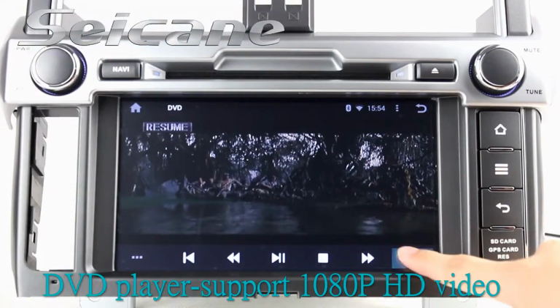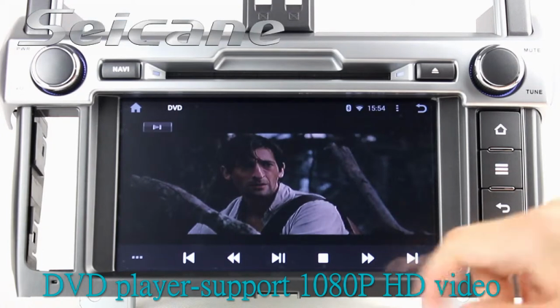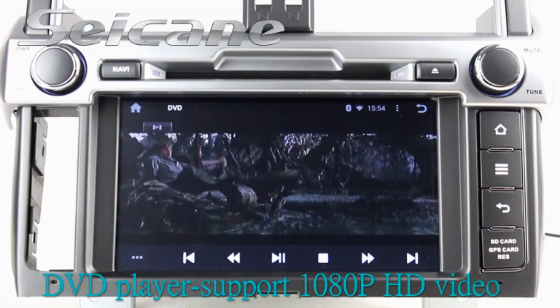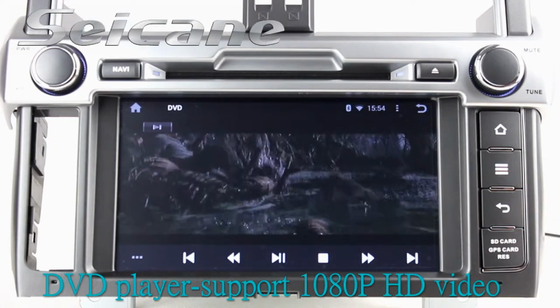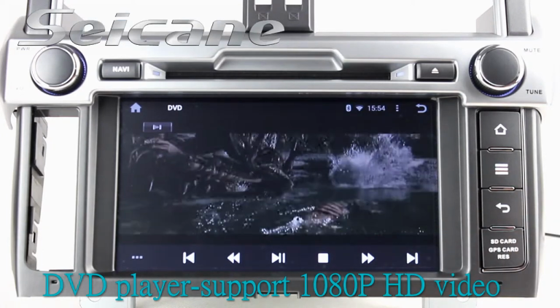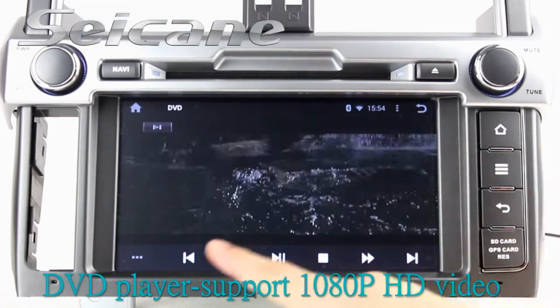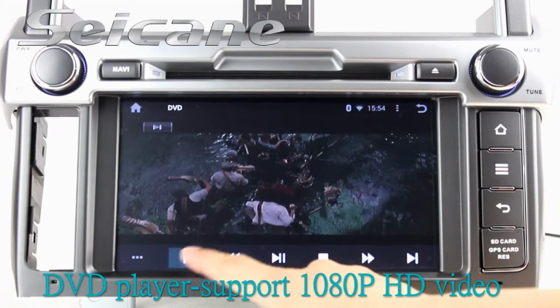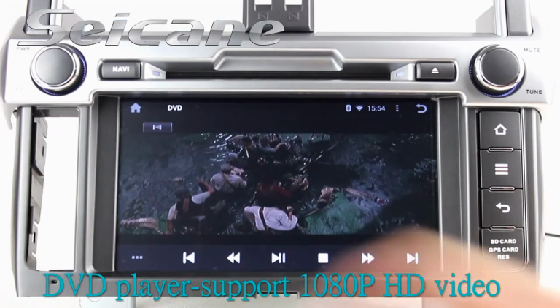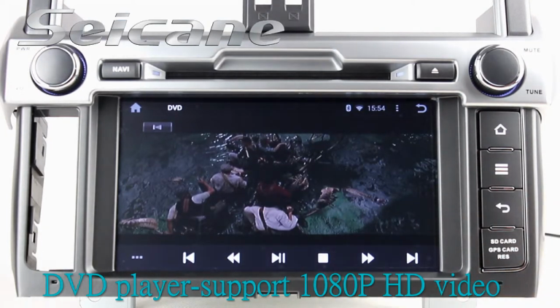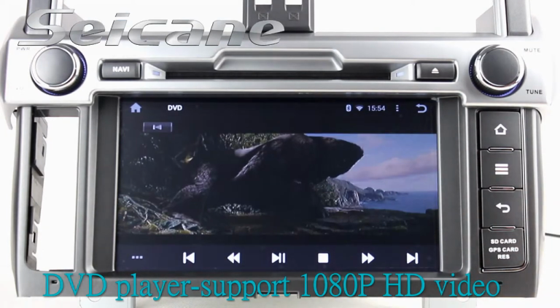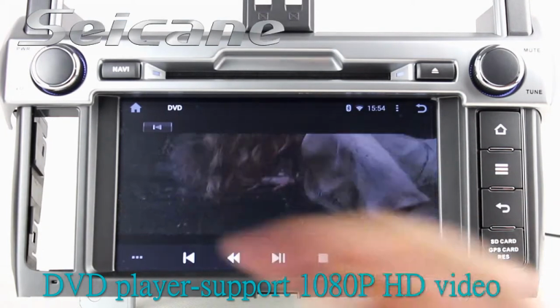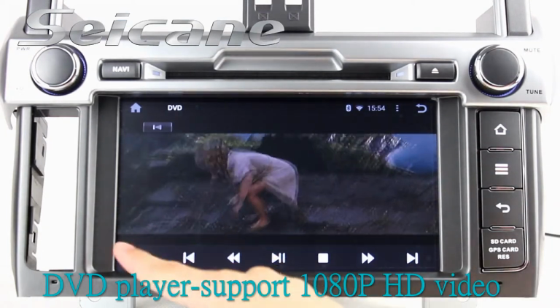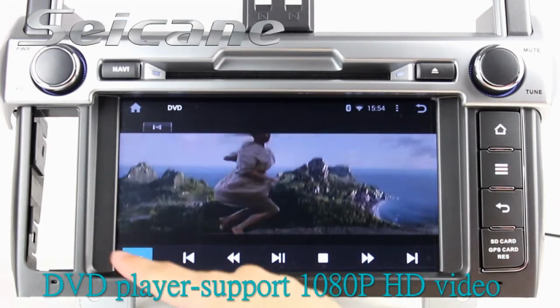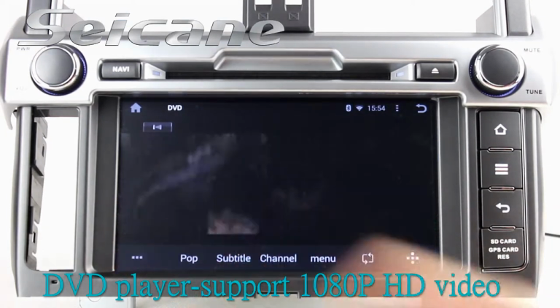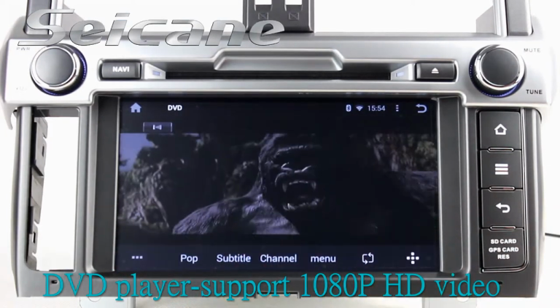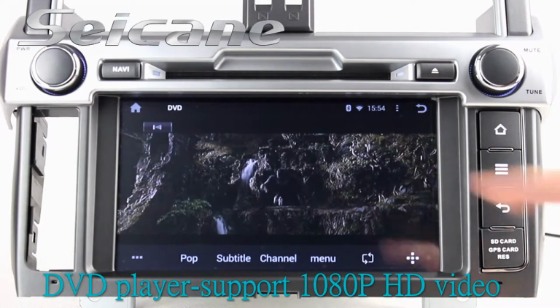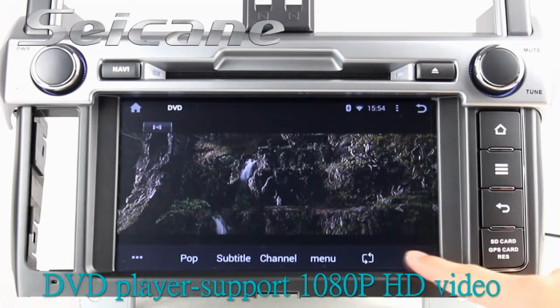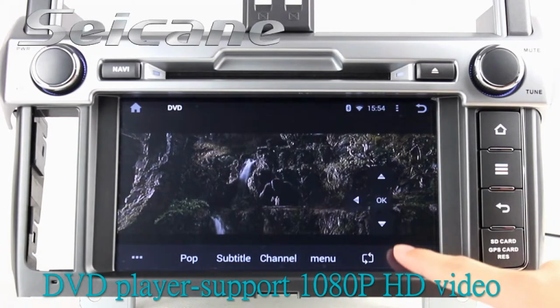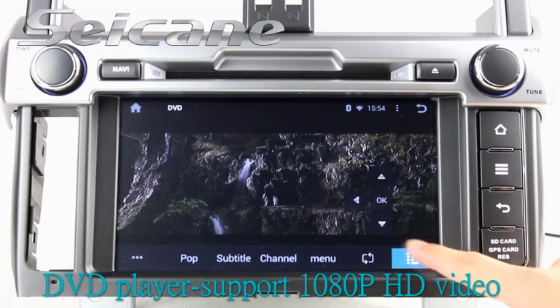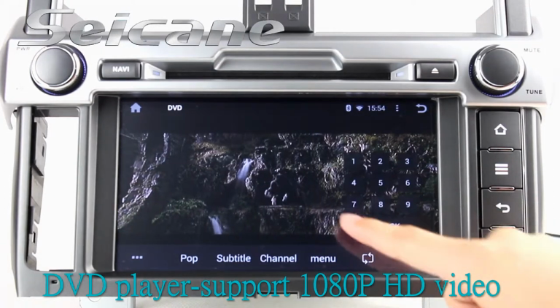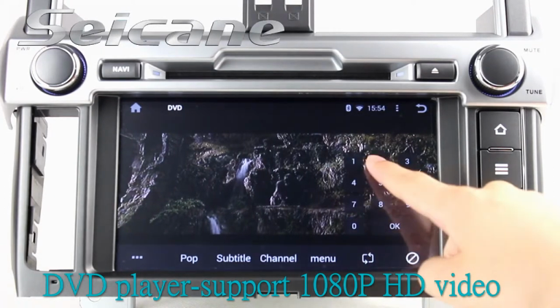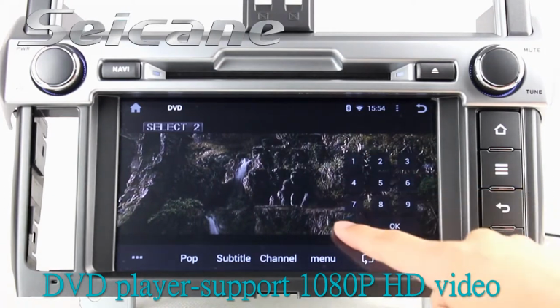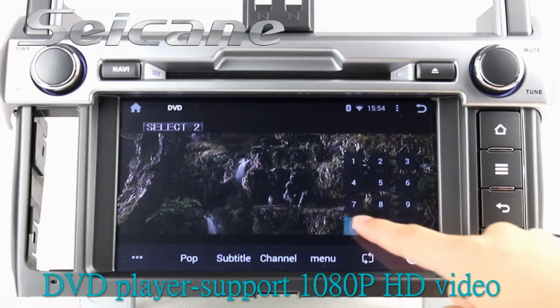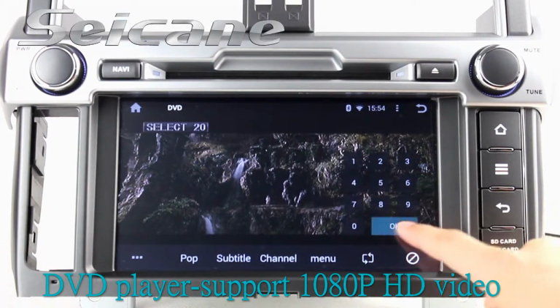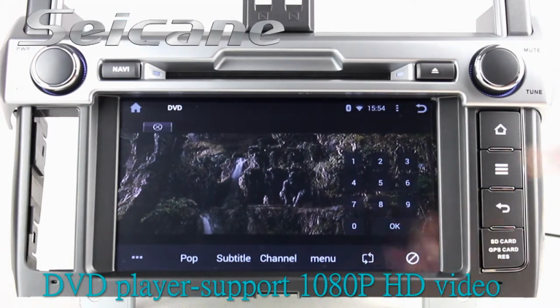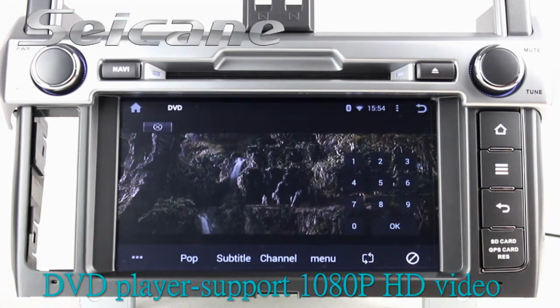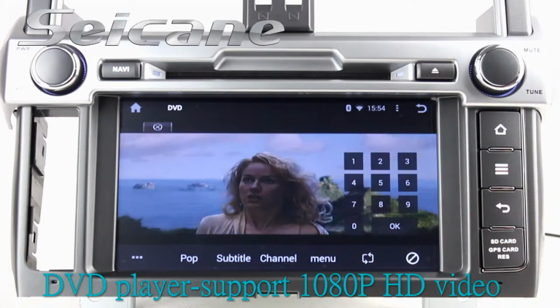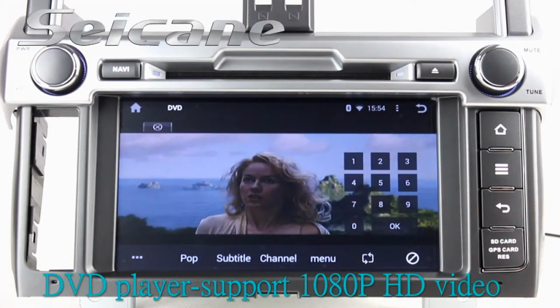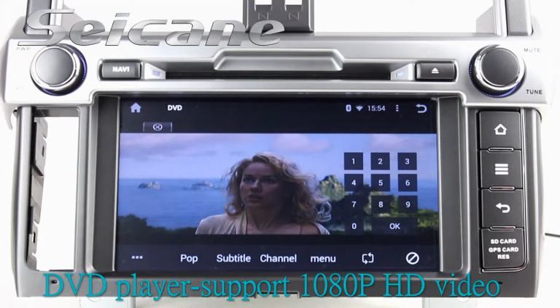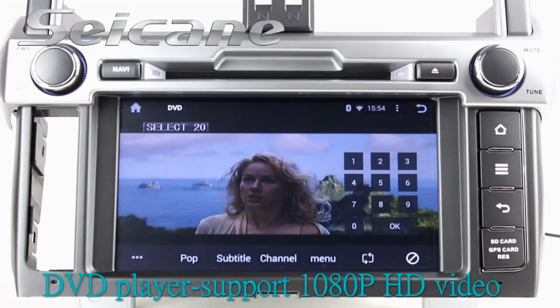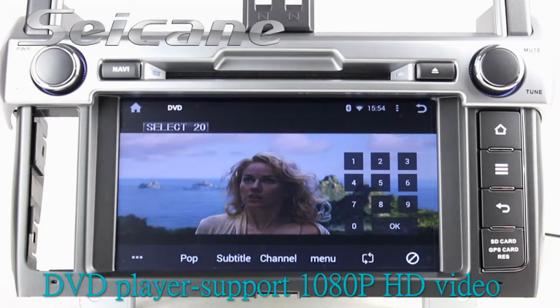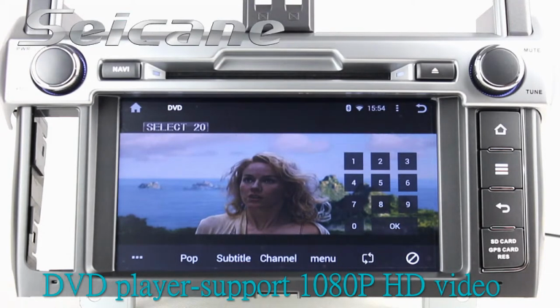The DVD player supports DVD, VCD, CD, MP3, and other formats. You can enjoy 1080p HD videos in it.